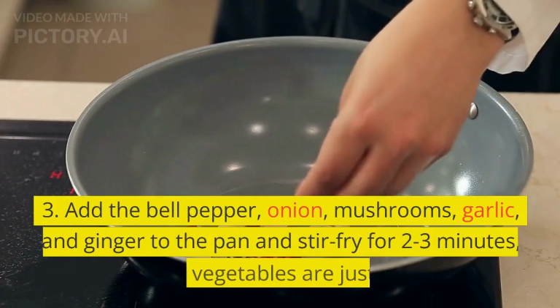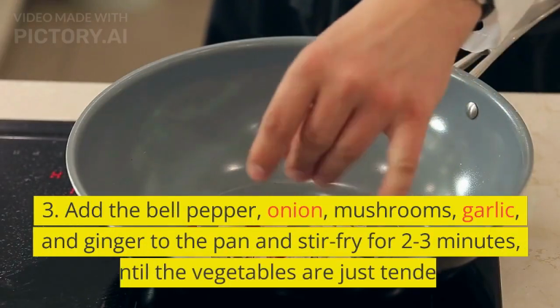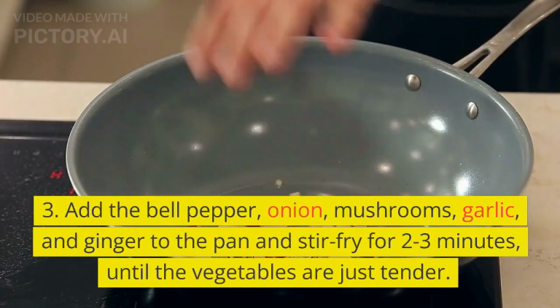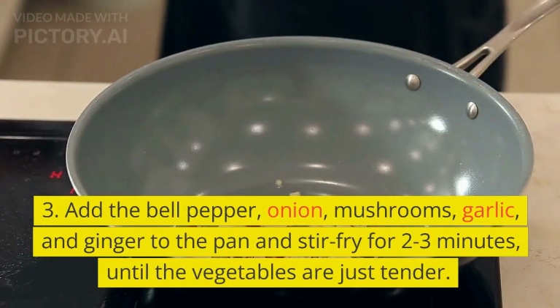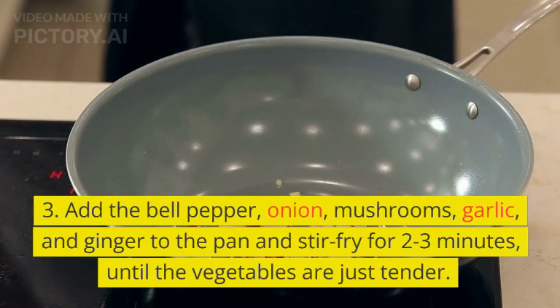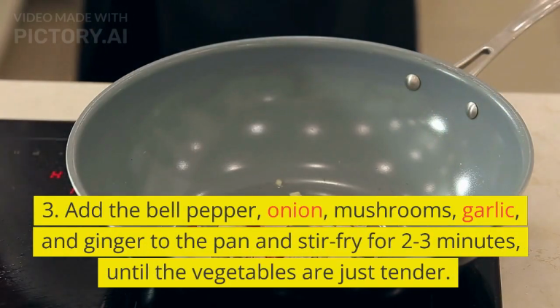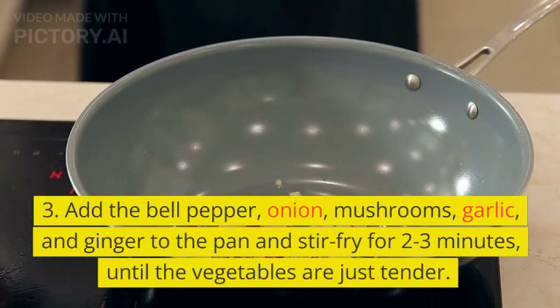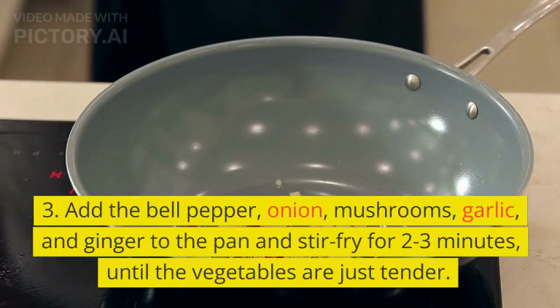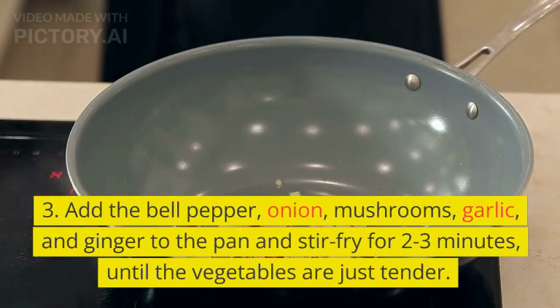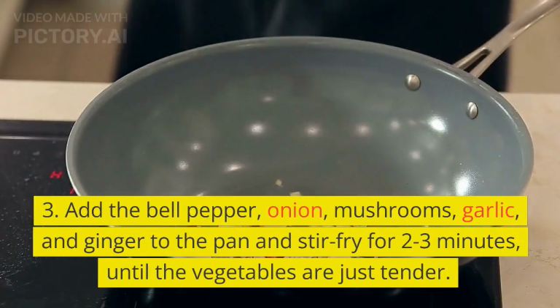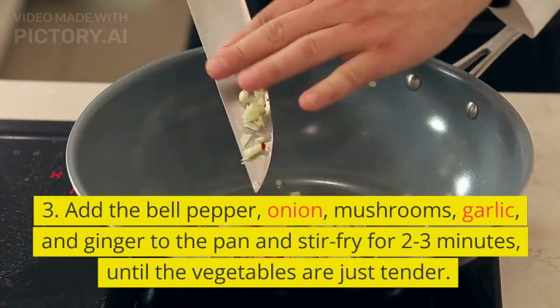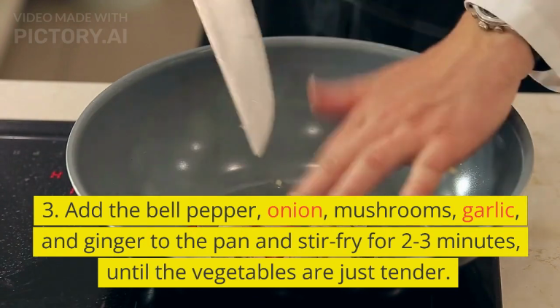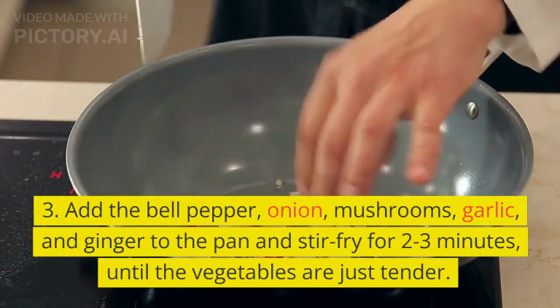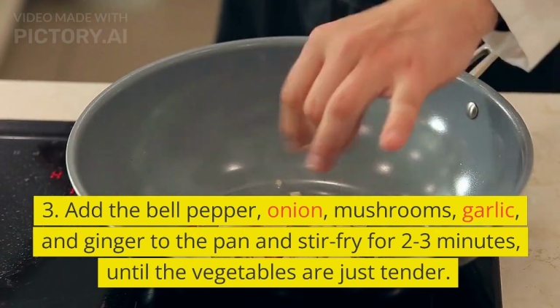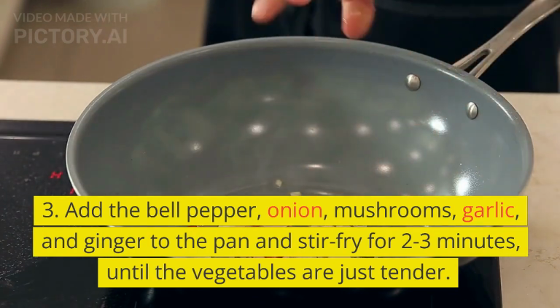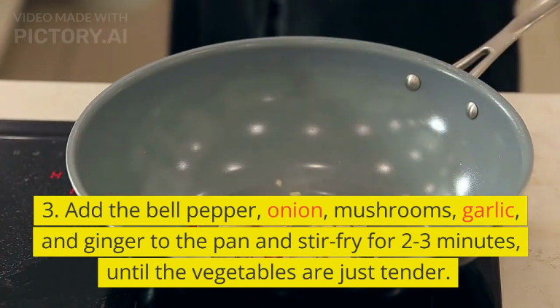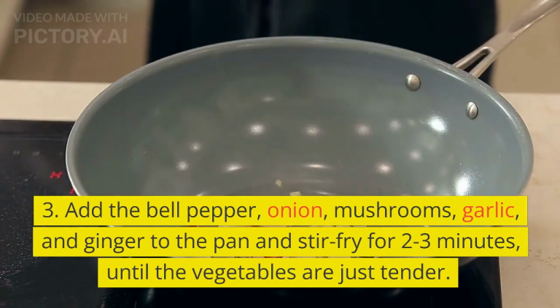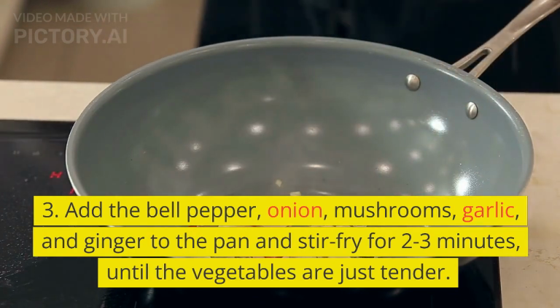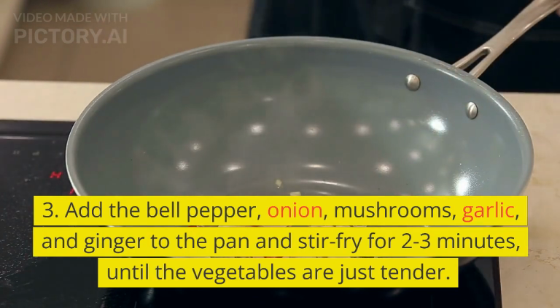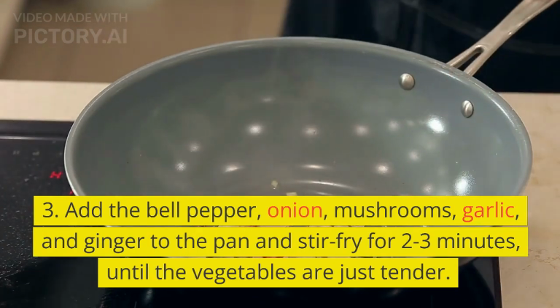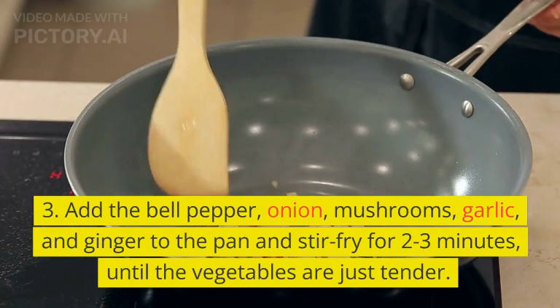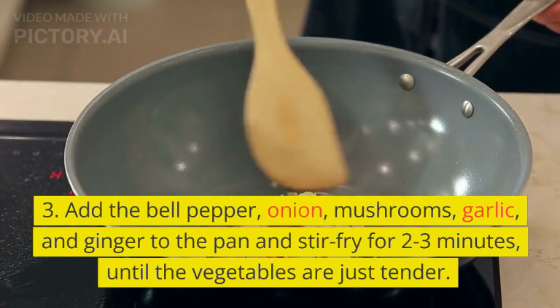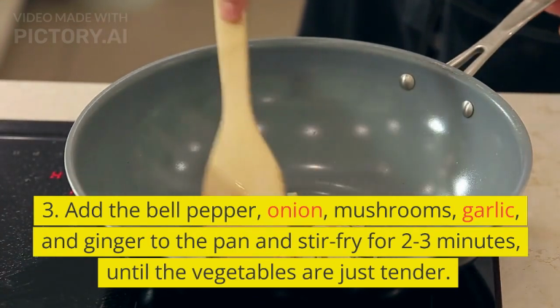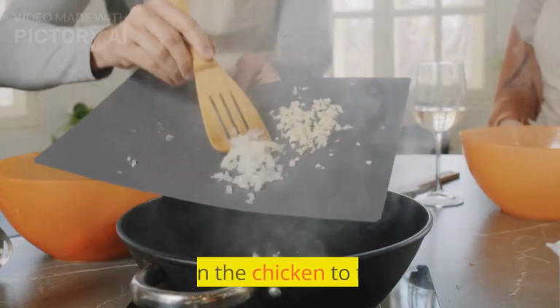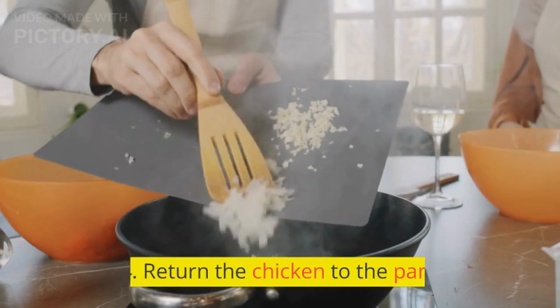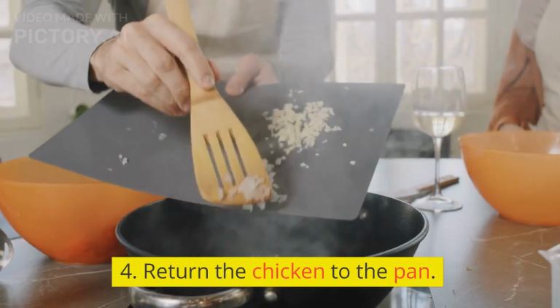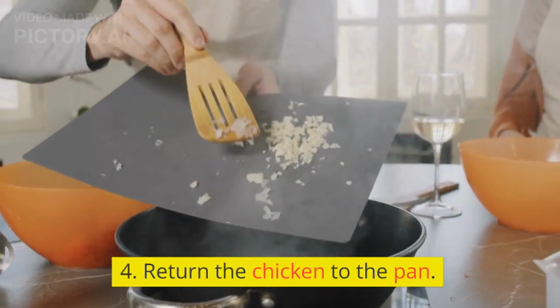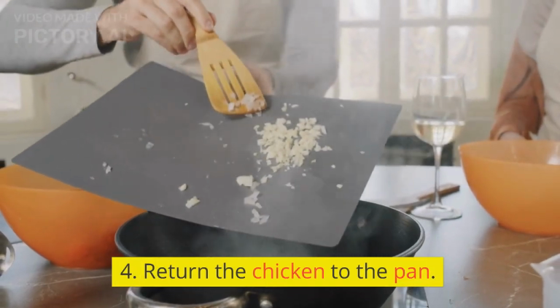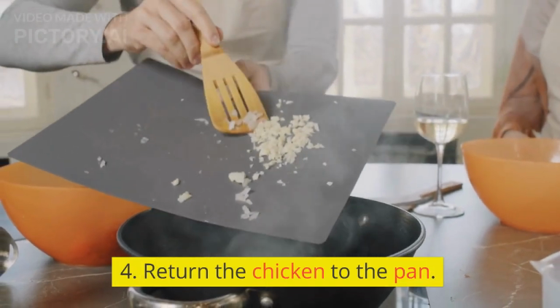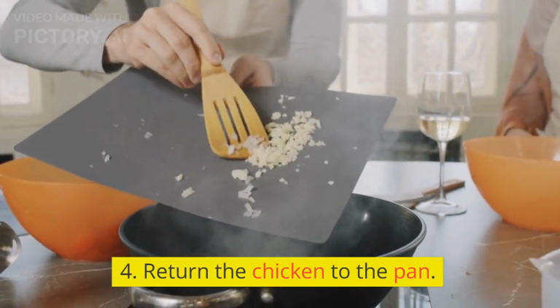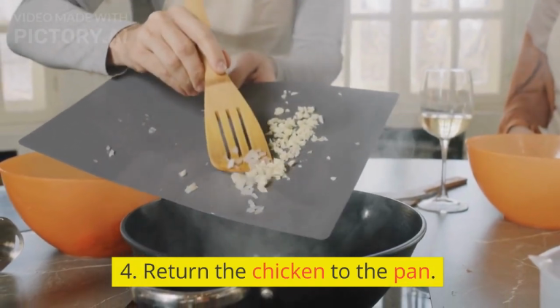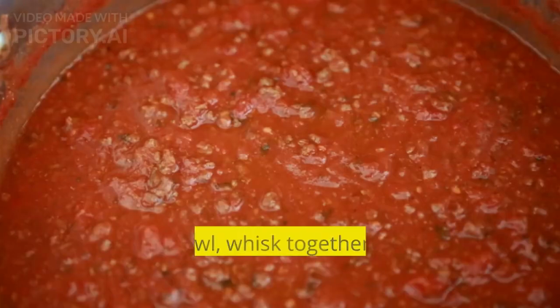Add the bell pepper, onion, mushrooms, garlic, and ginger to the pan and stir-fry for 2–3 minutes, until the vegetables are just tender. Return the chicken to the pan.